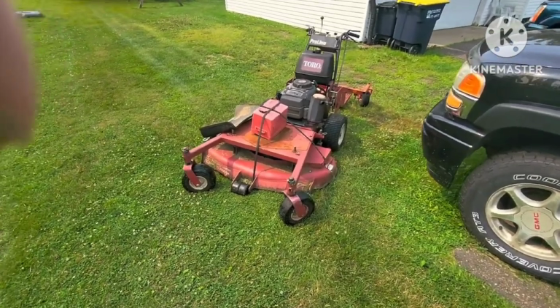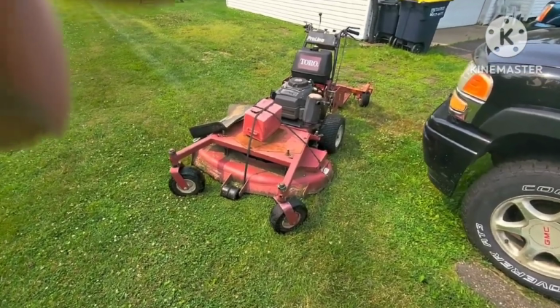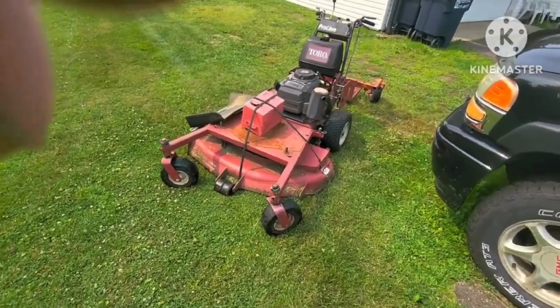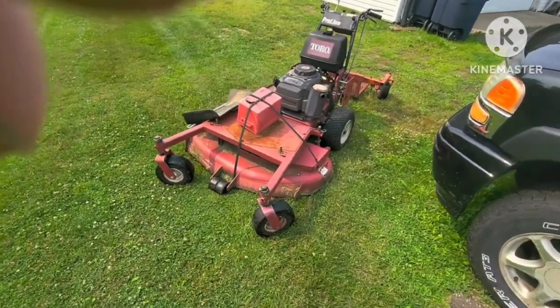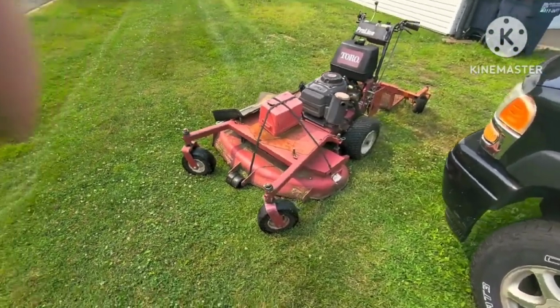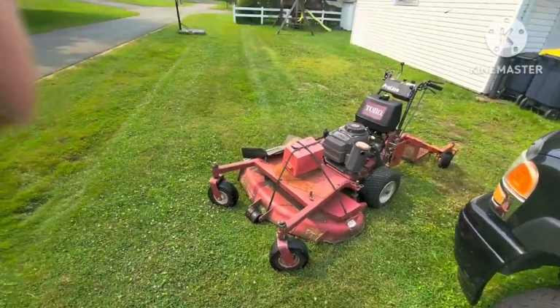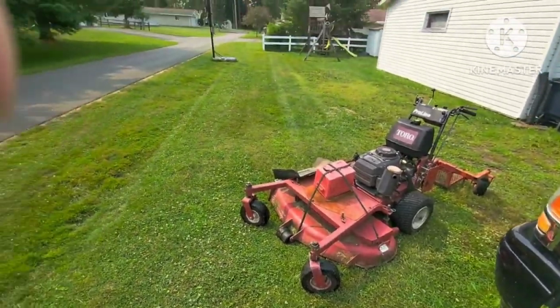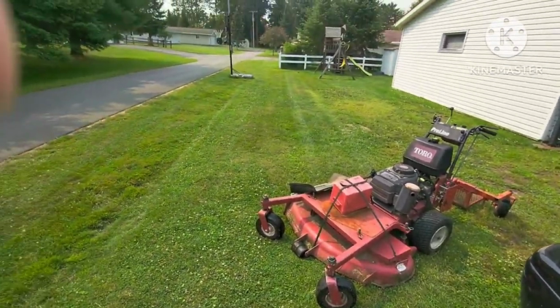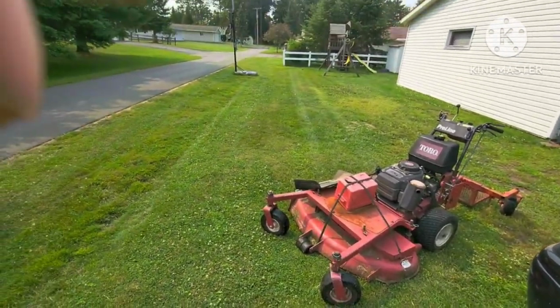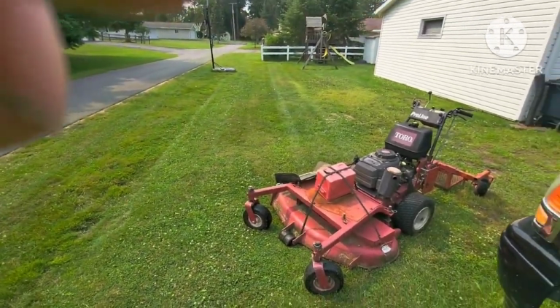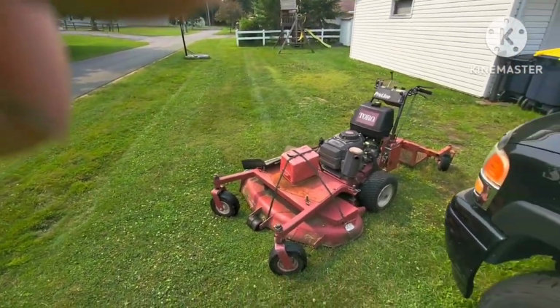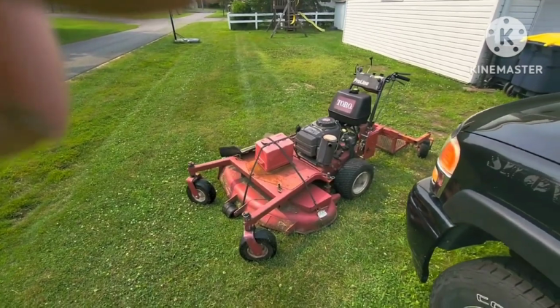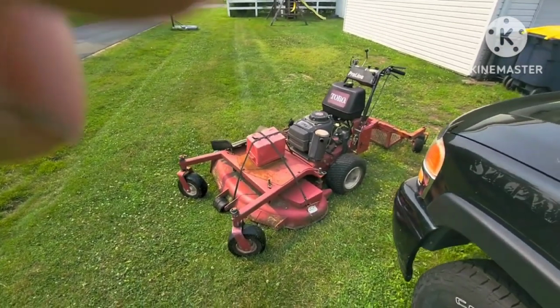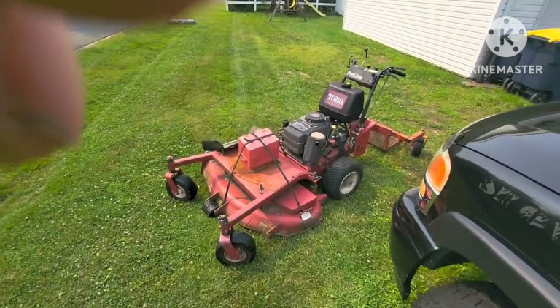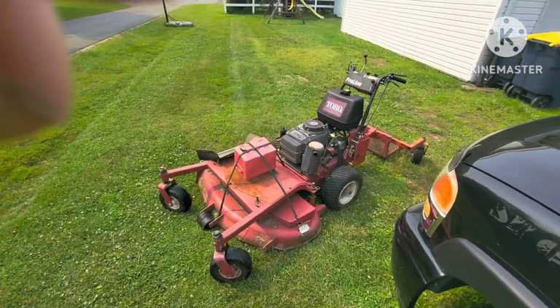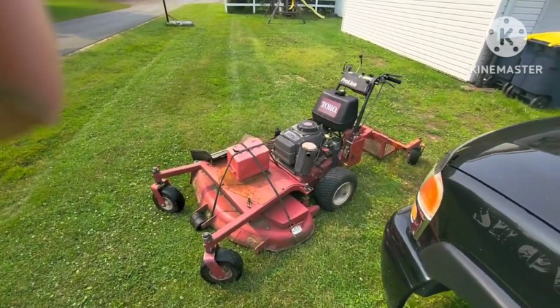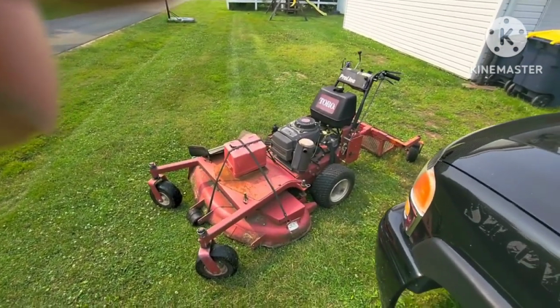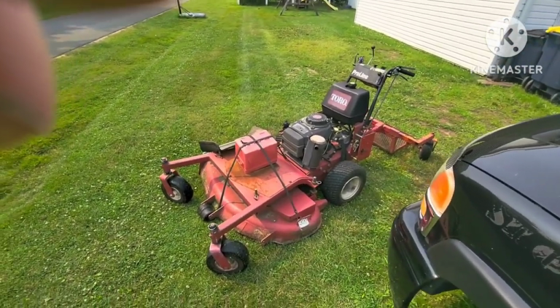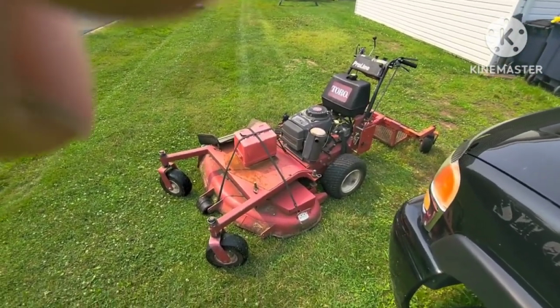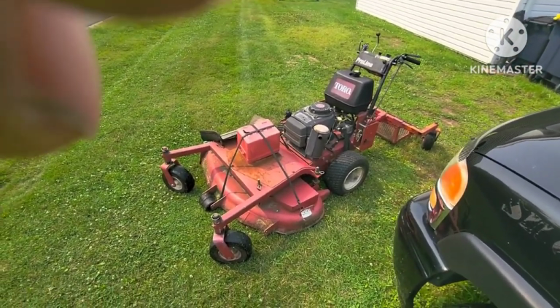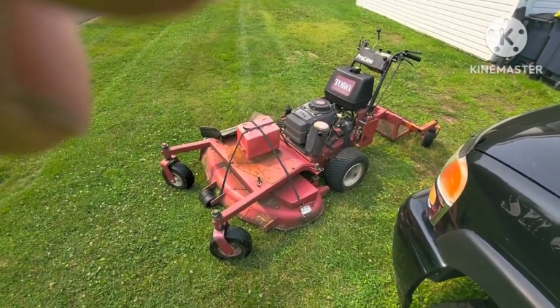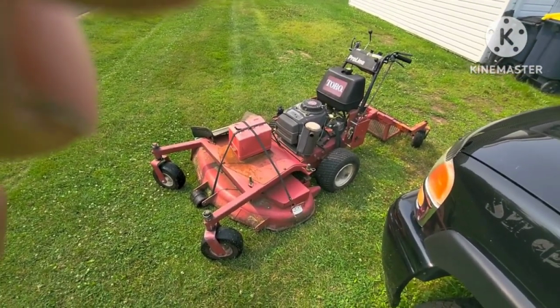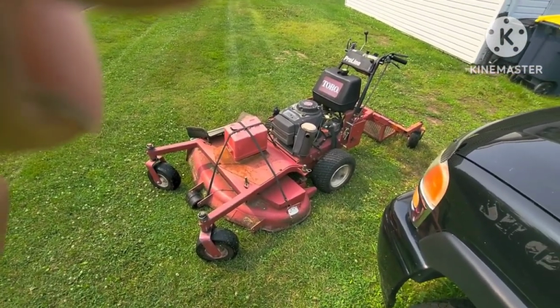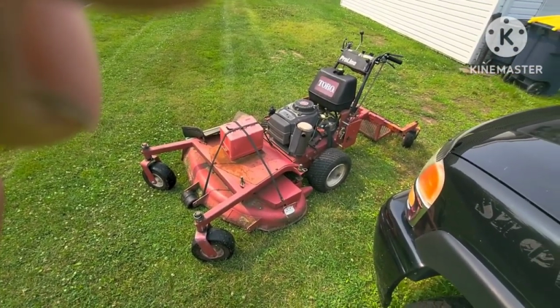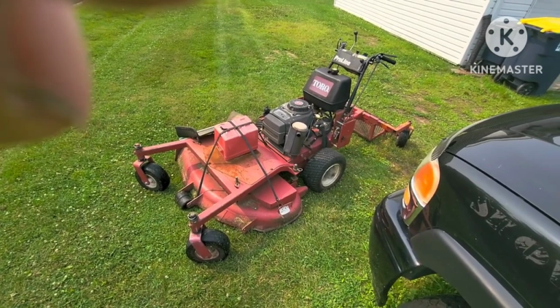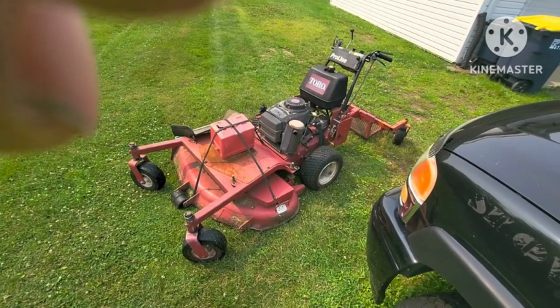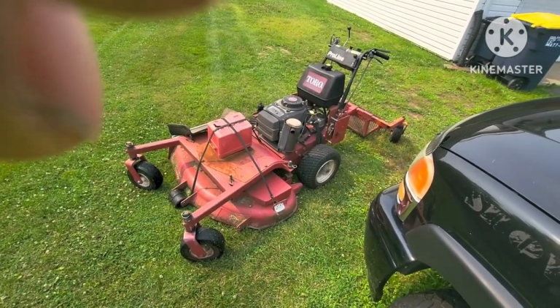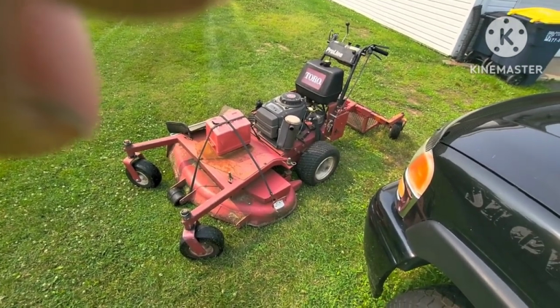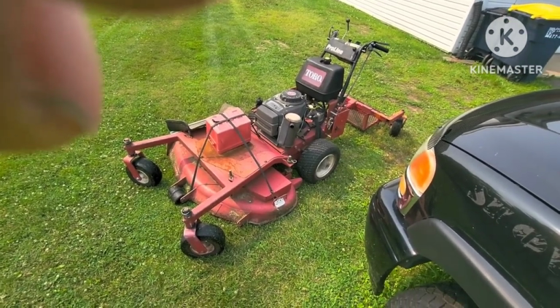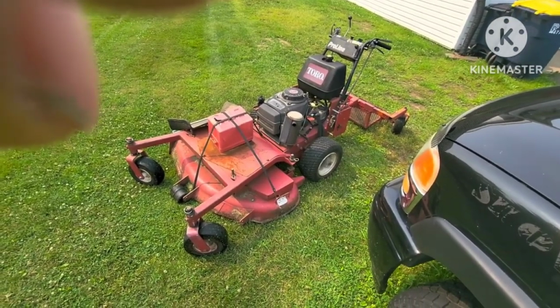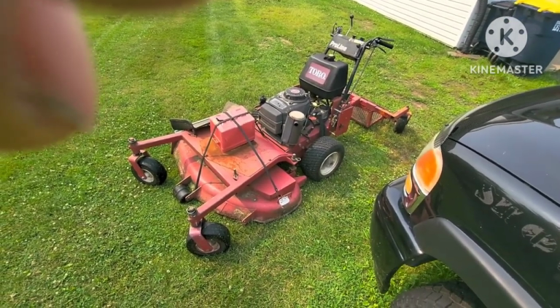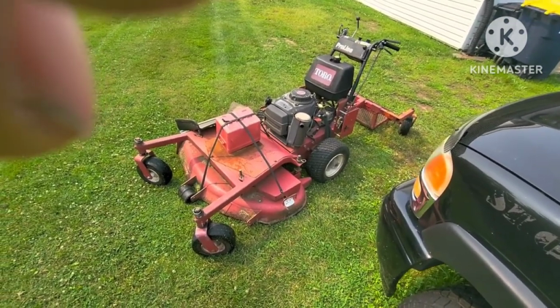There's a couple stripes for you. Obviously it still cuts great. These are gator blades on this one. I probably haven't sharpened those blades in four or five years.